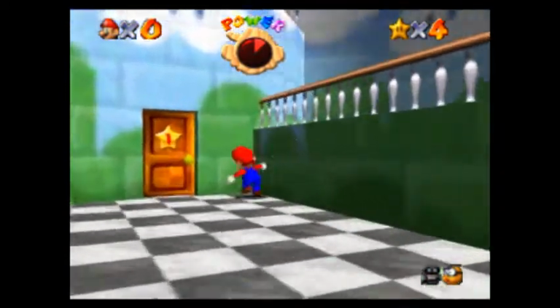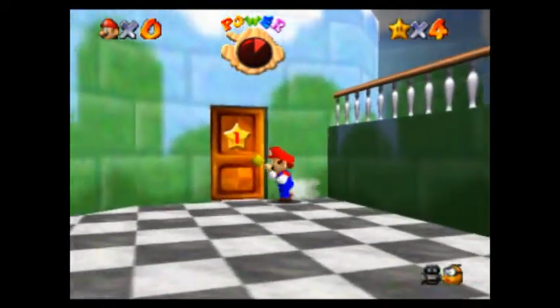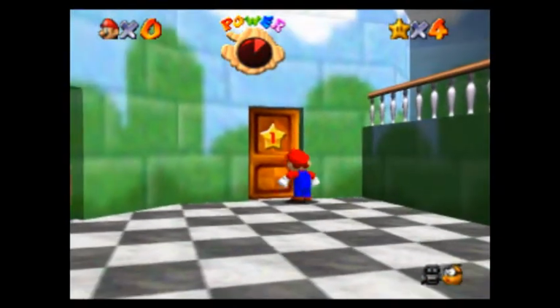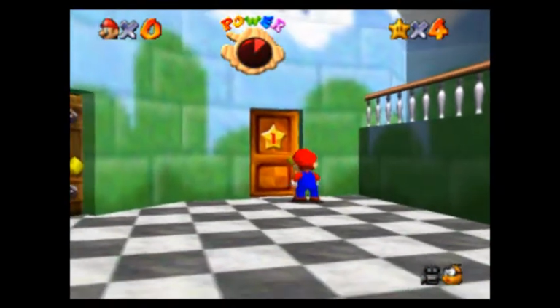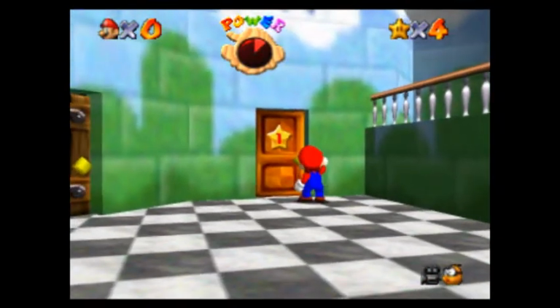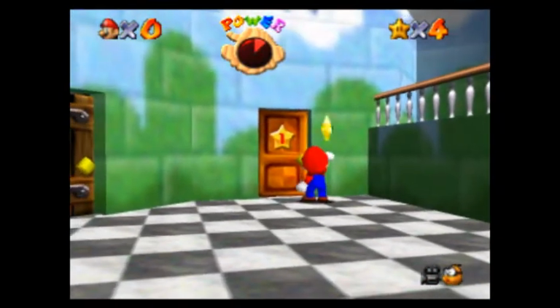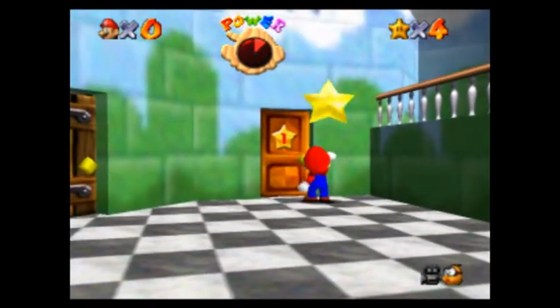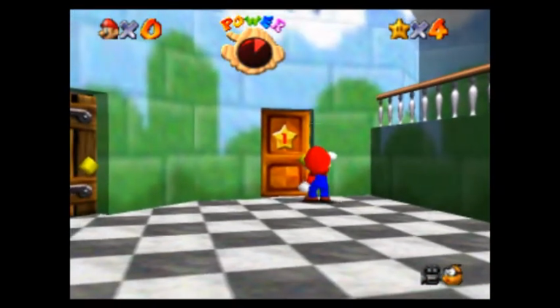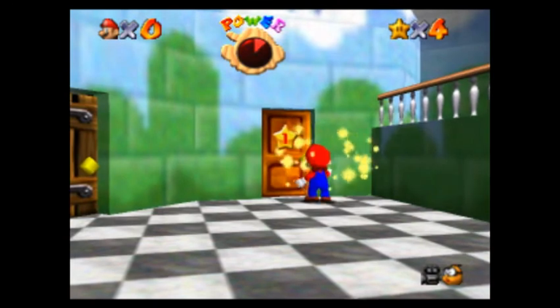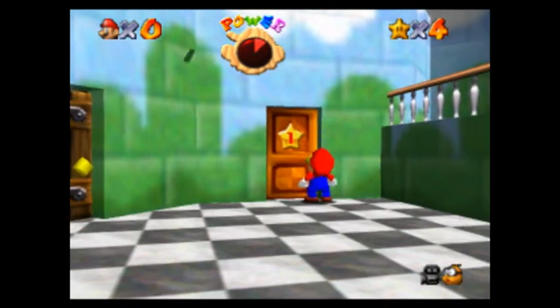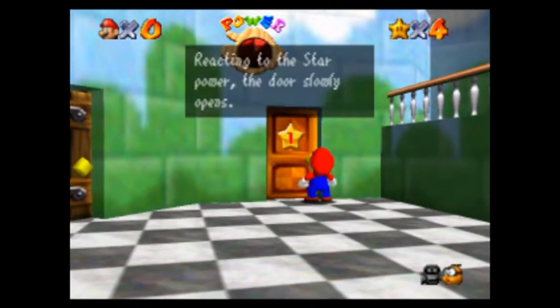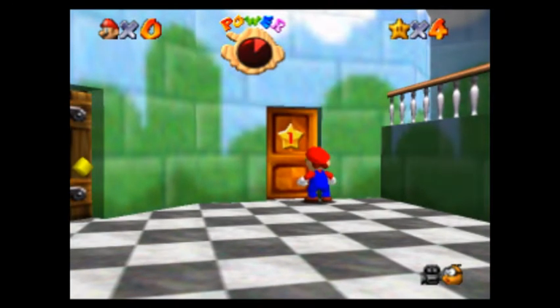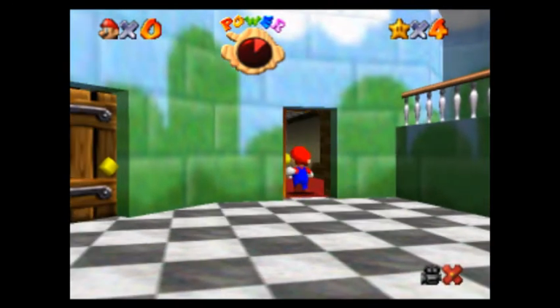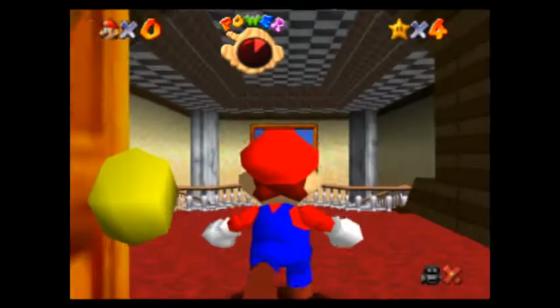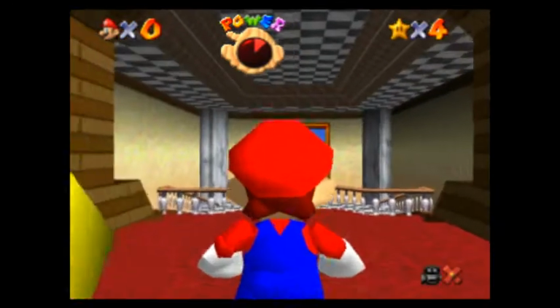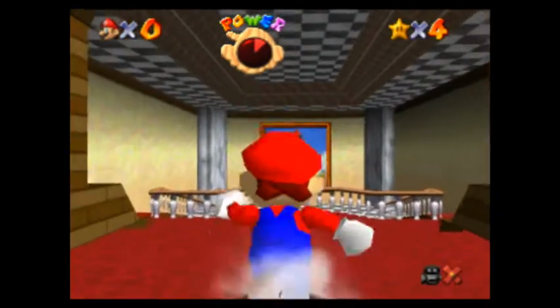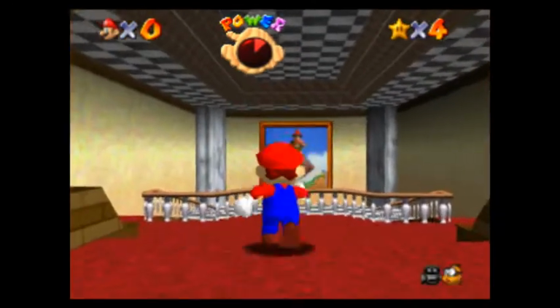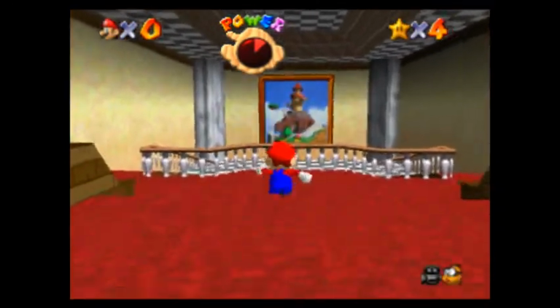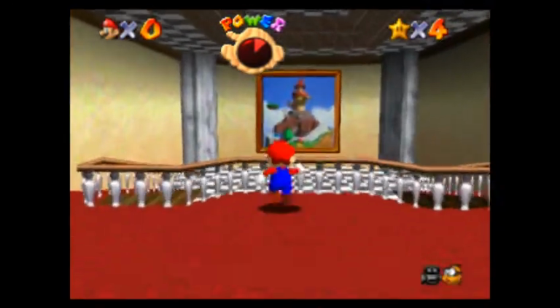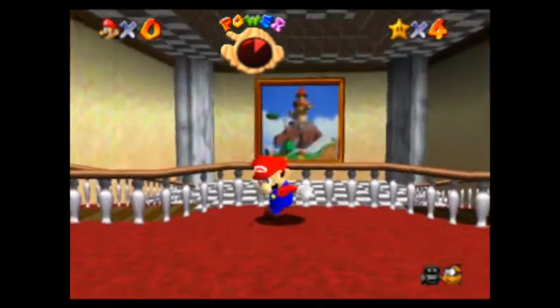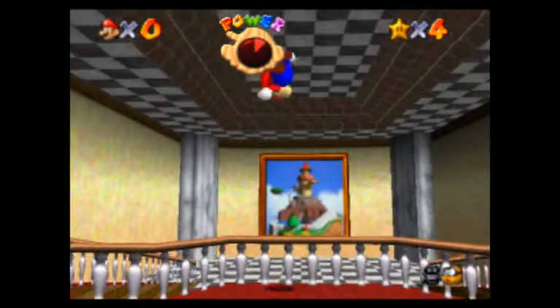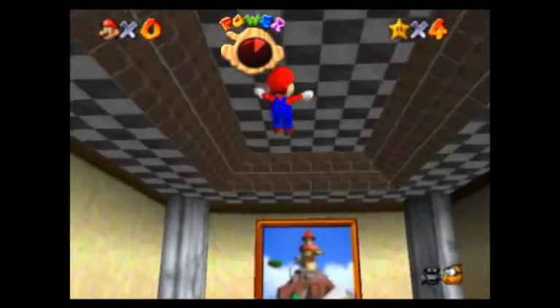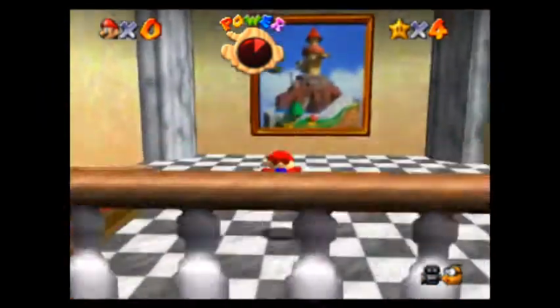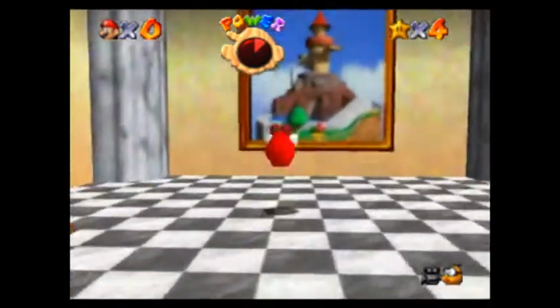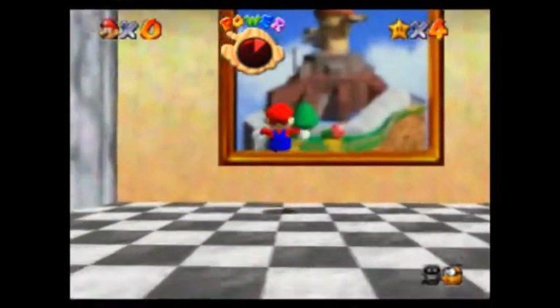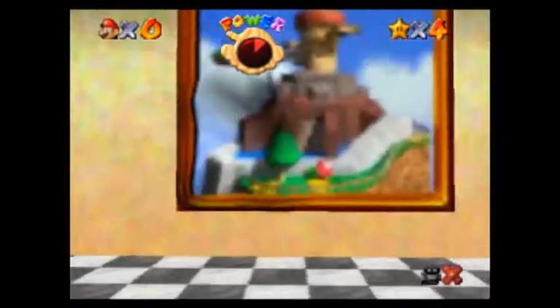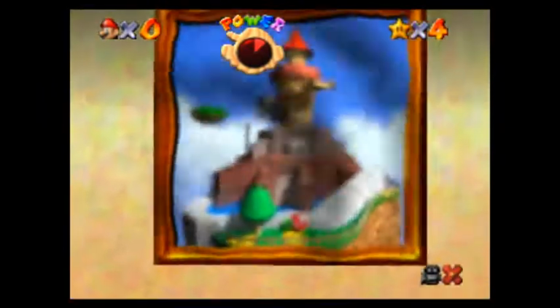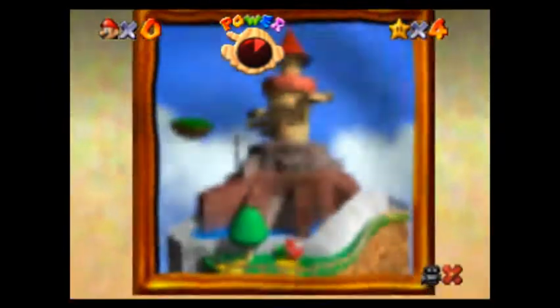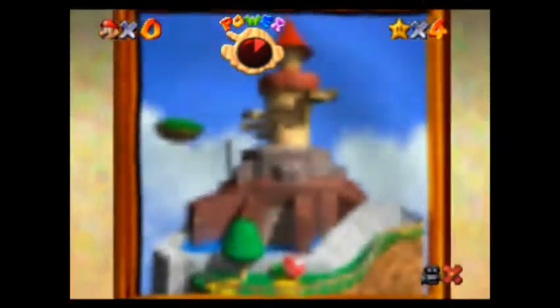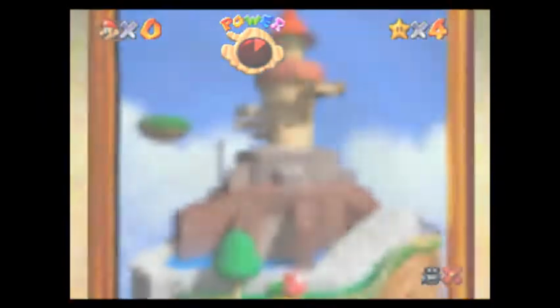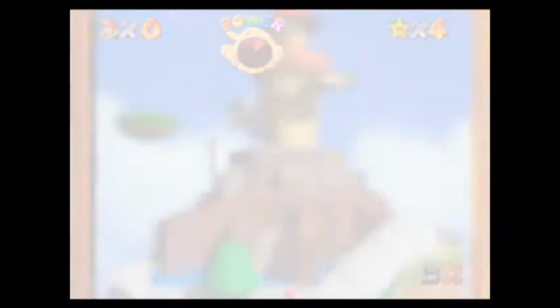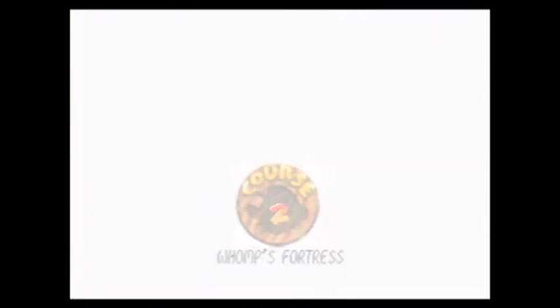Let's go to Womp's Fortress. Most of the stars here are accessible. One of them you have to do through a glitch, but we'll manage, hopefully.